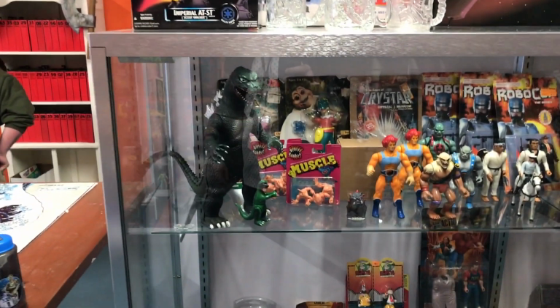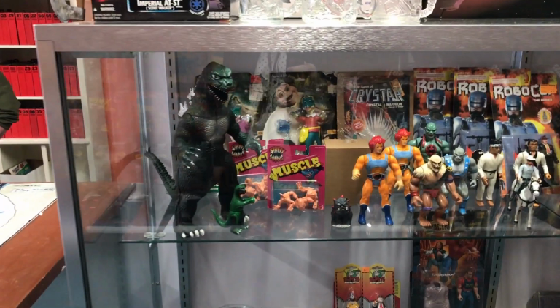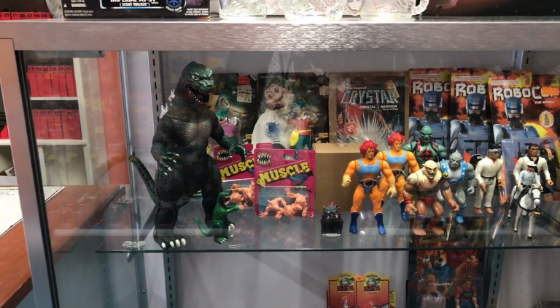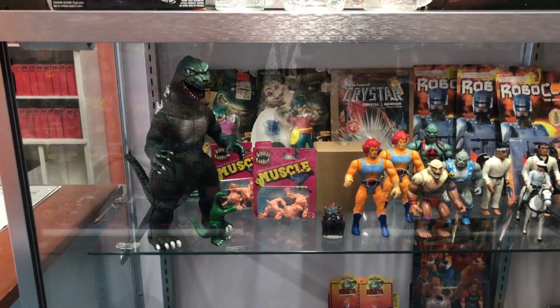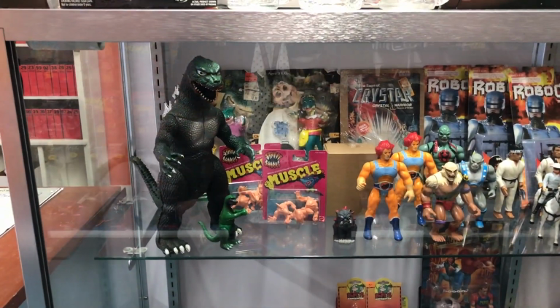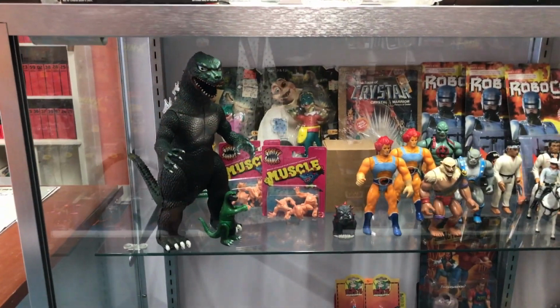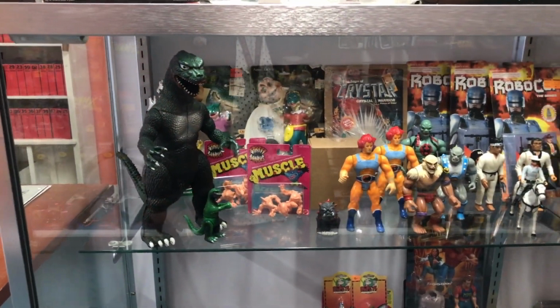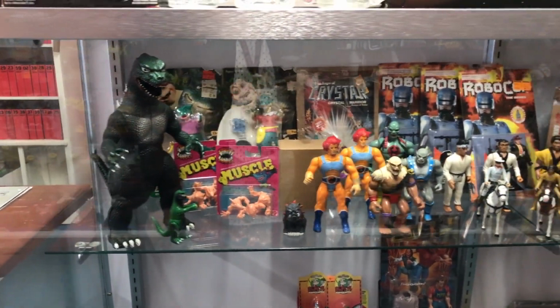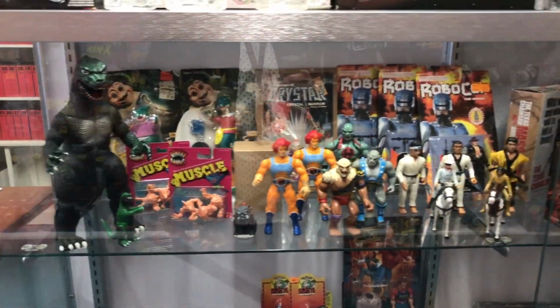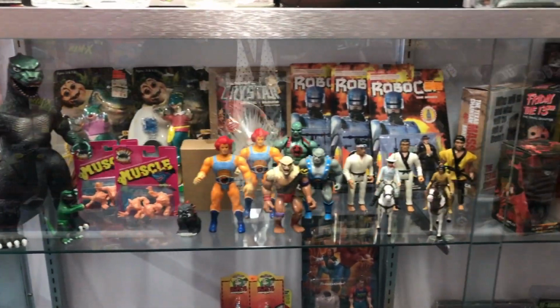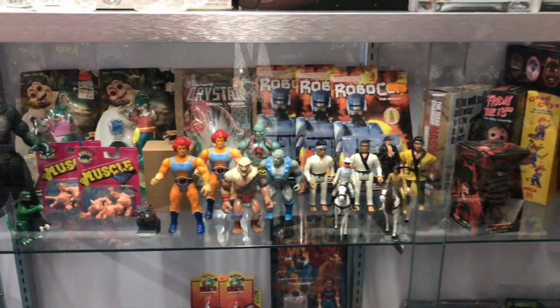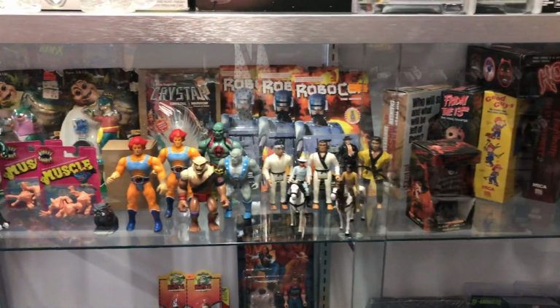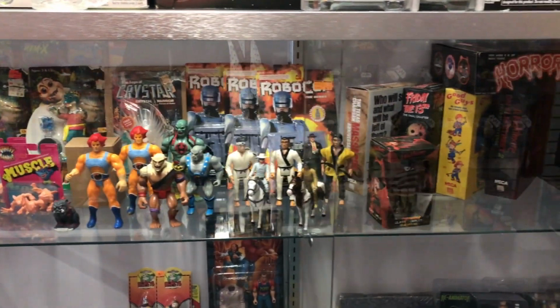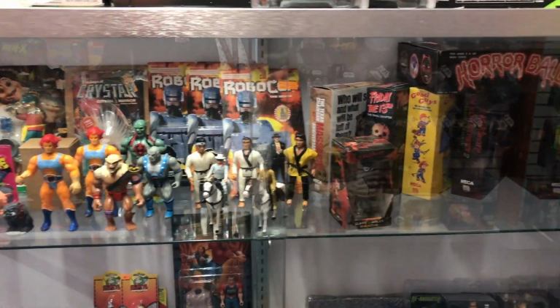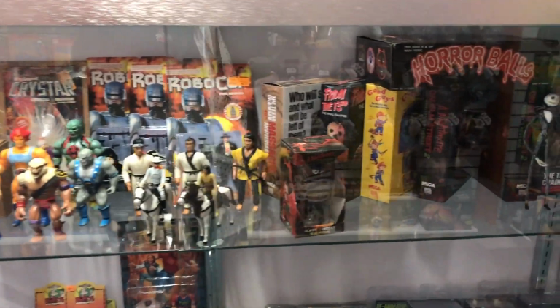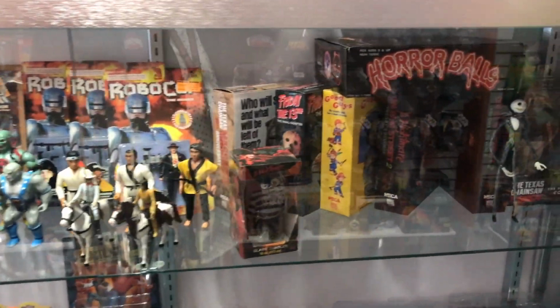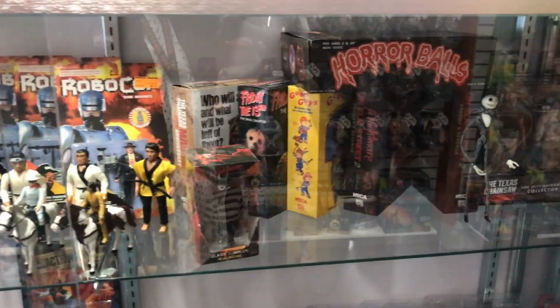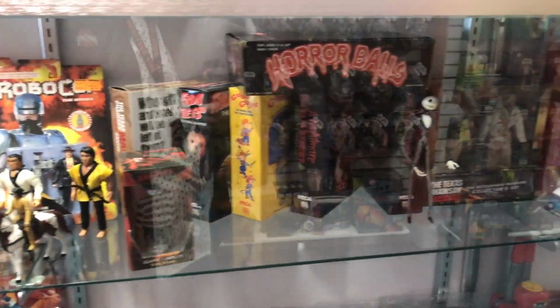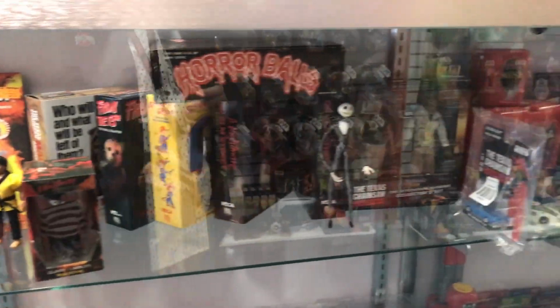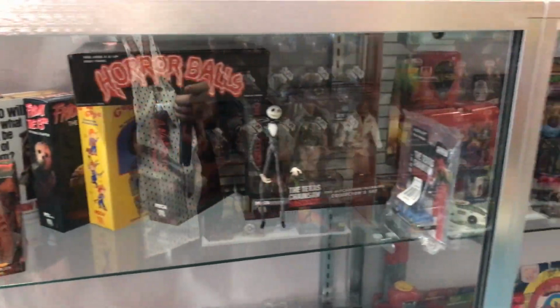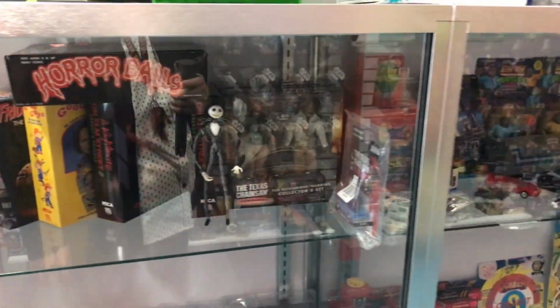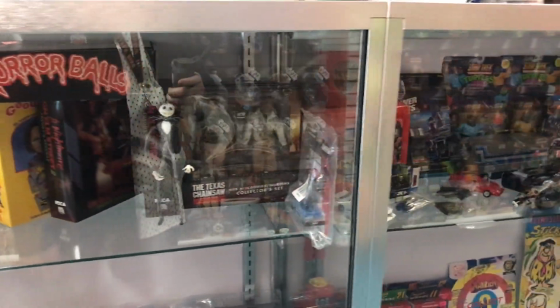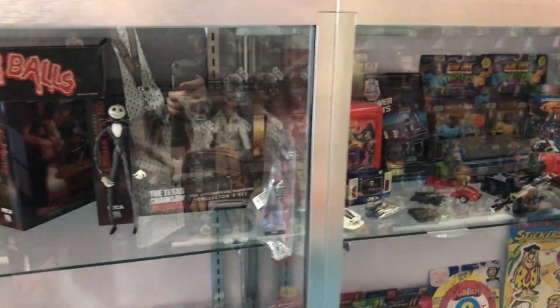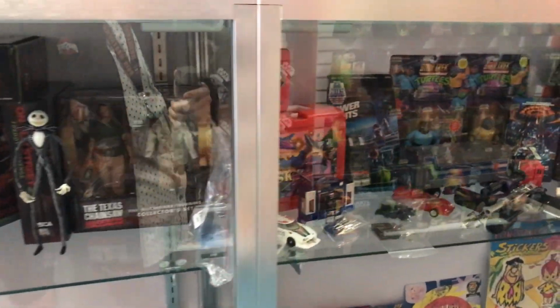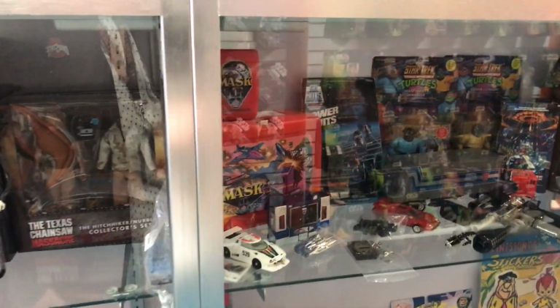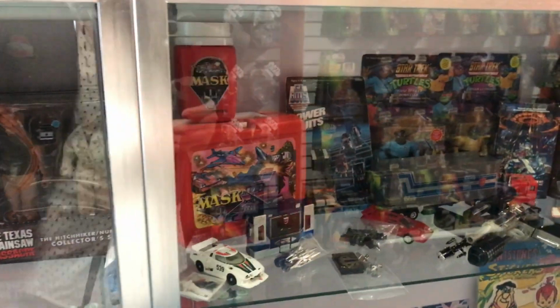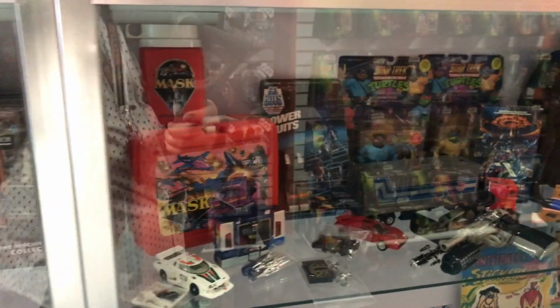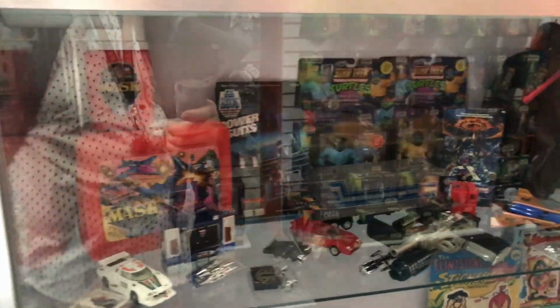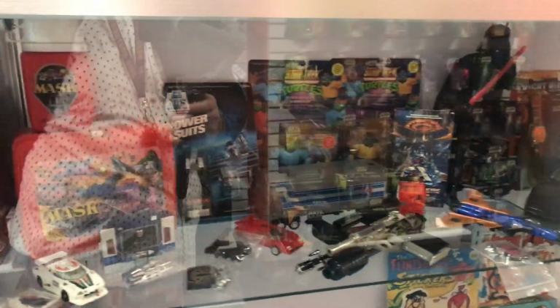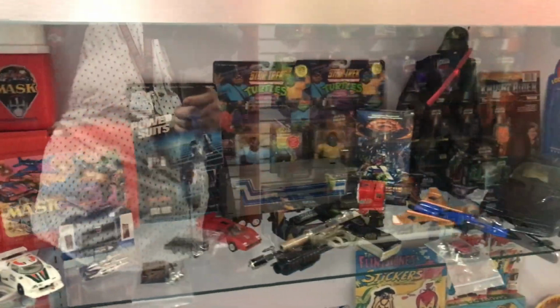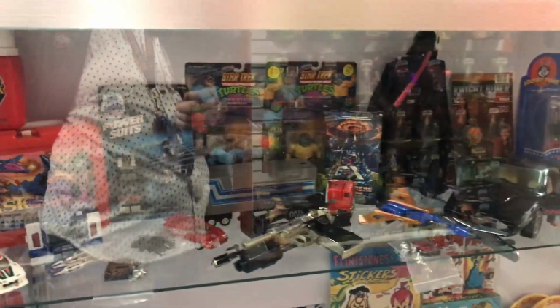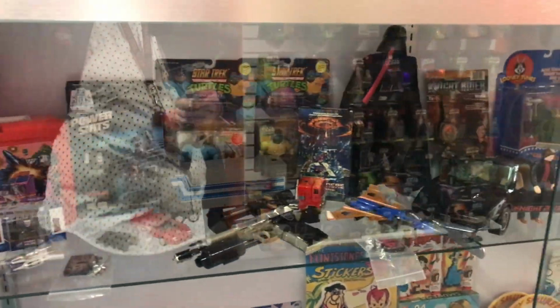That Imperial Godzilla right there is something I really debated on picking up for myself. It's a piece I've been wanting for a while, and it was a really good deal too for that figure. But I just really couldn't justify buying that for myself right now.